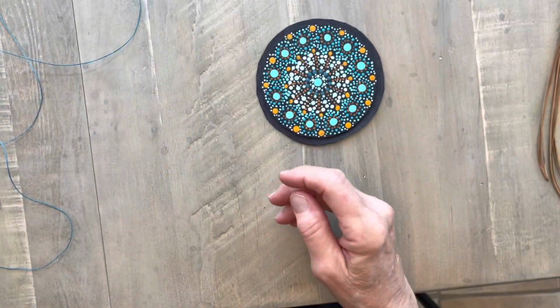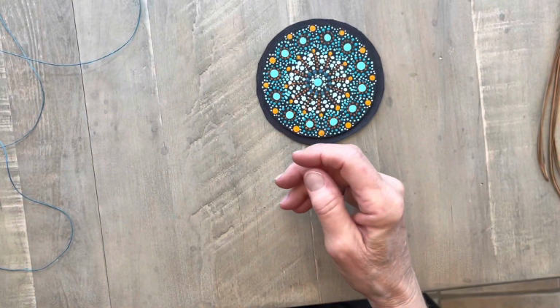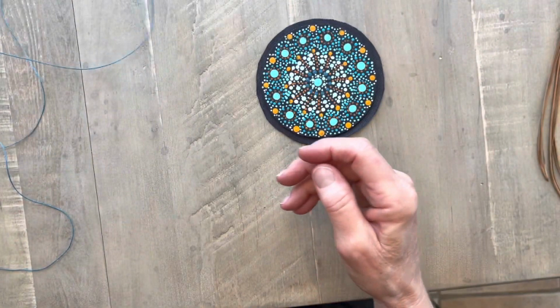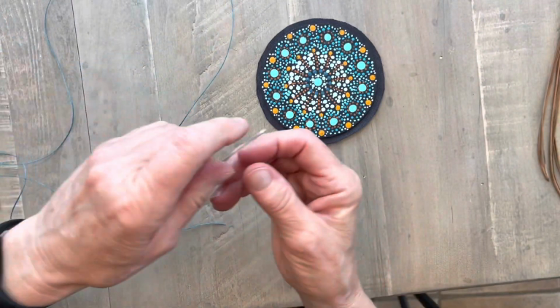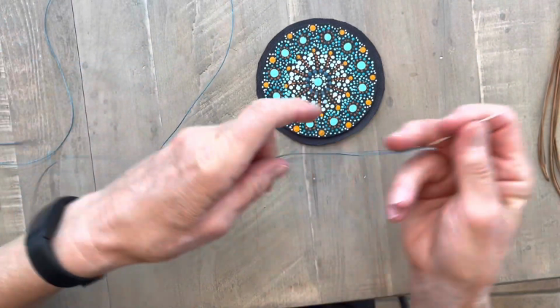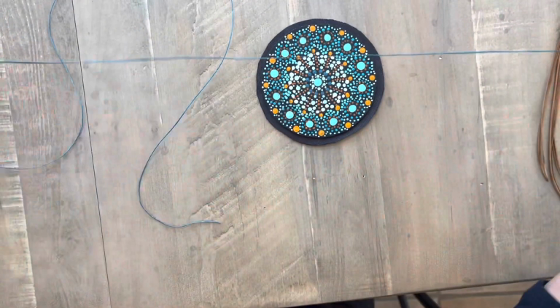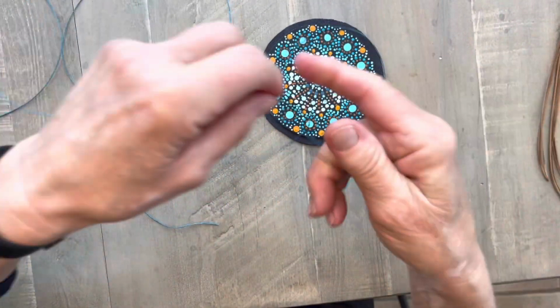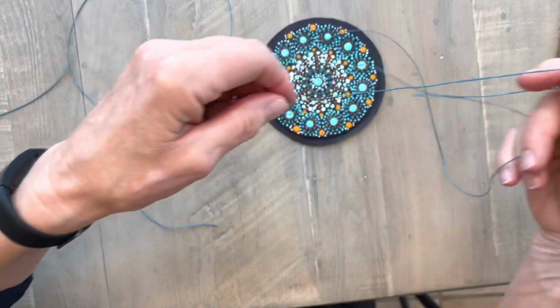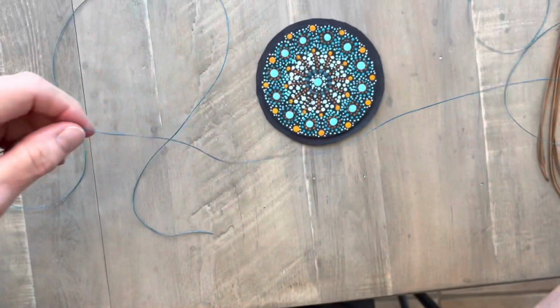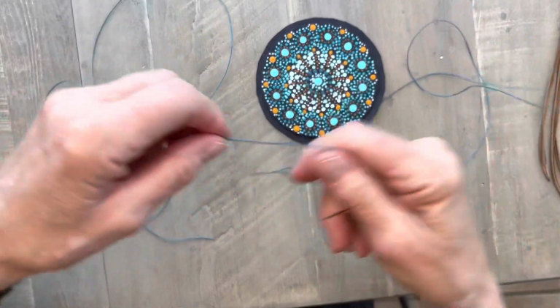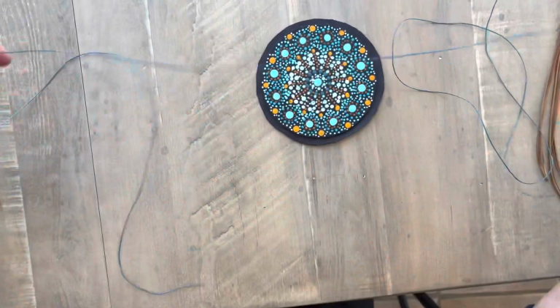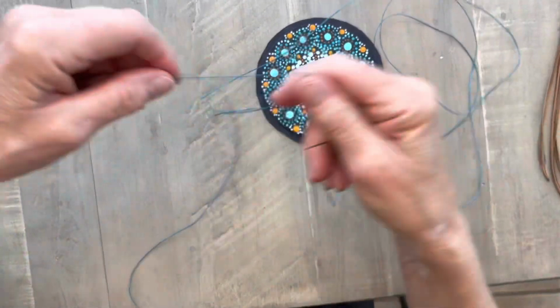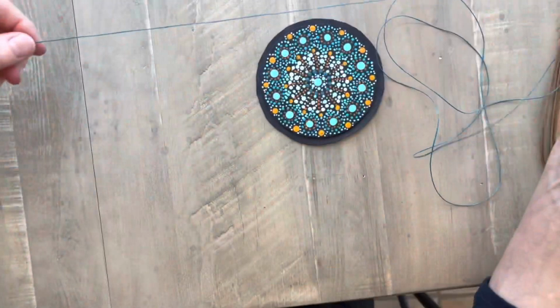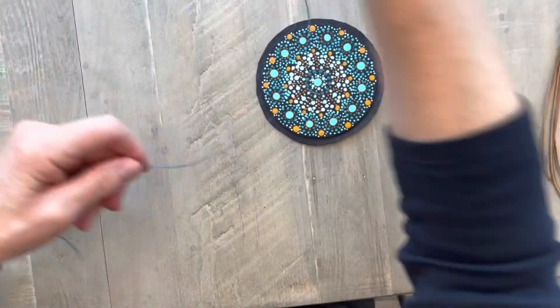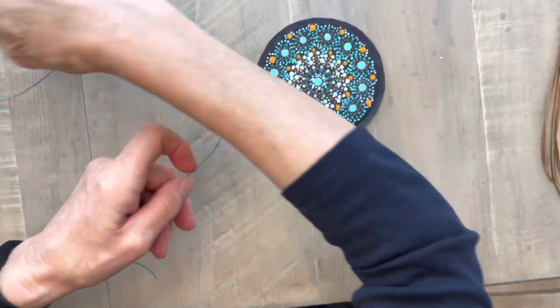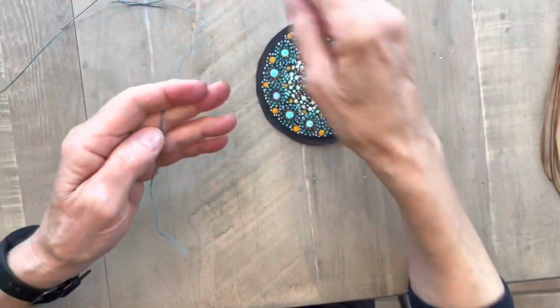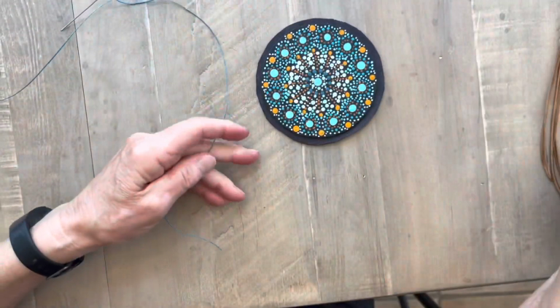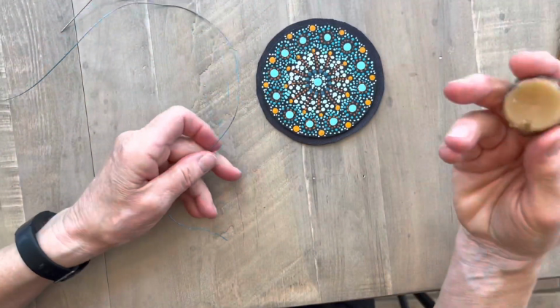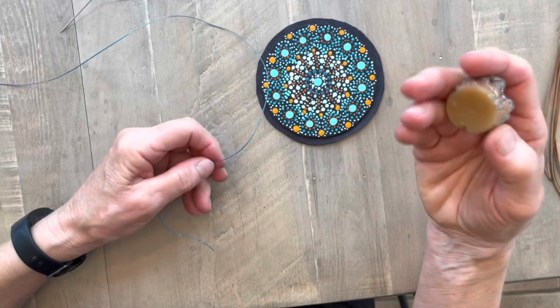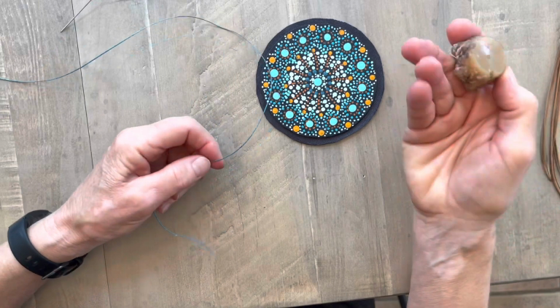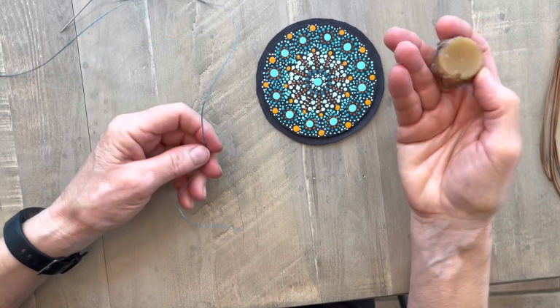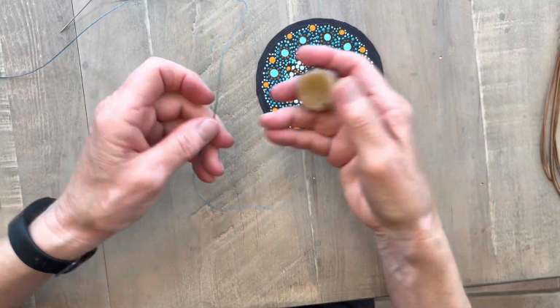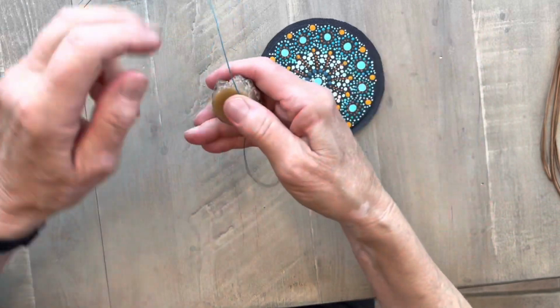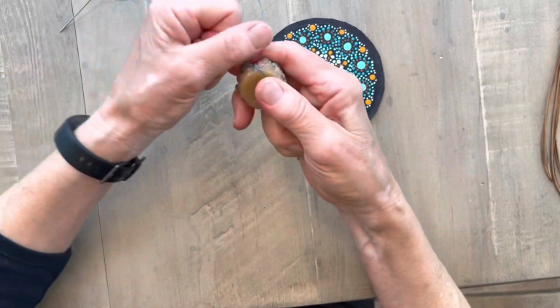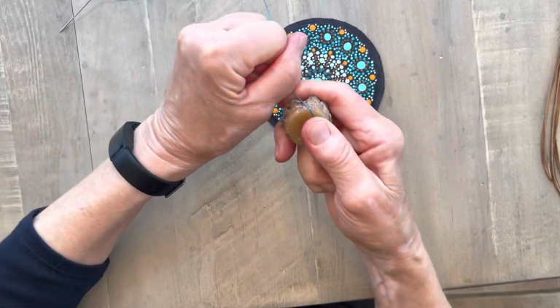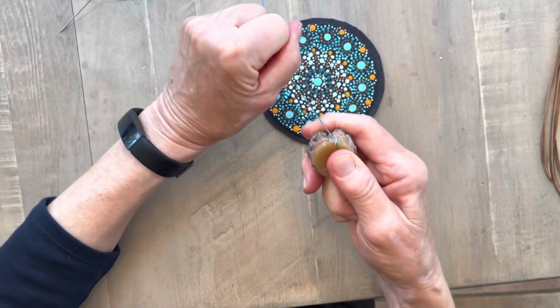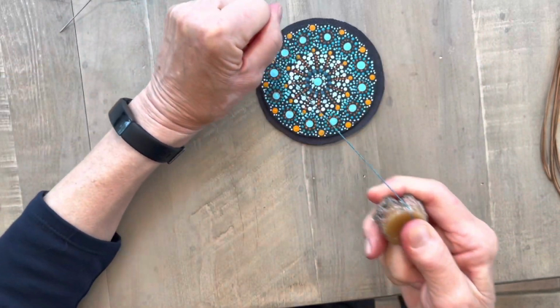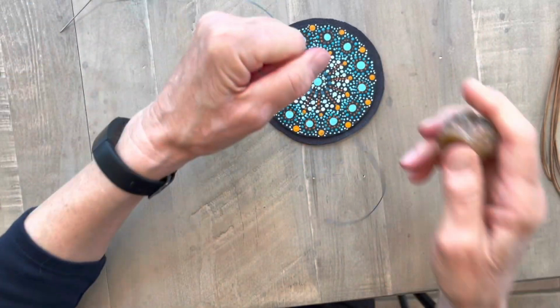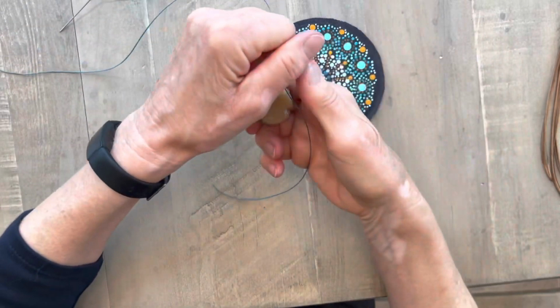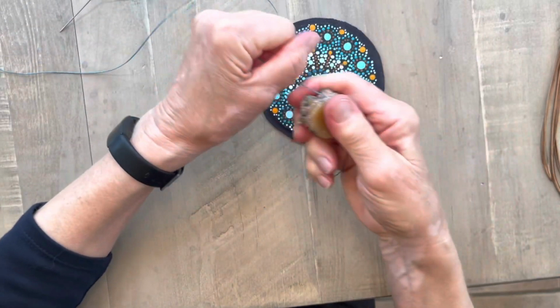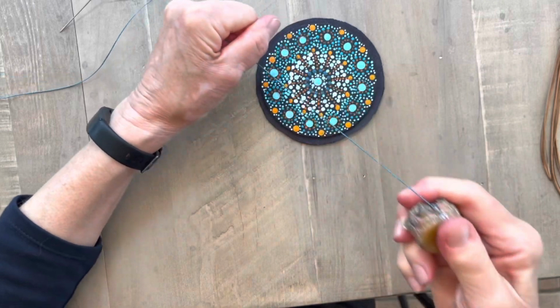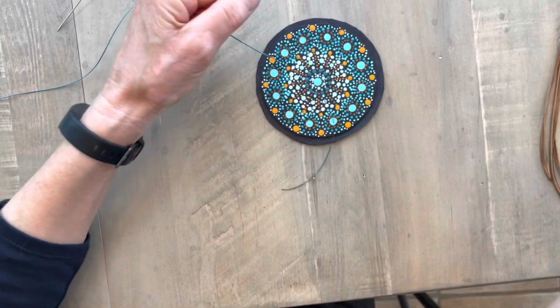I have a long length of thread. I'm using waxed linen, four ply, and I've over-waxed it with my little clump of beeswax. The way to do that is just to over-wax it like that.